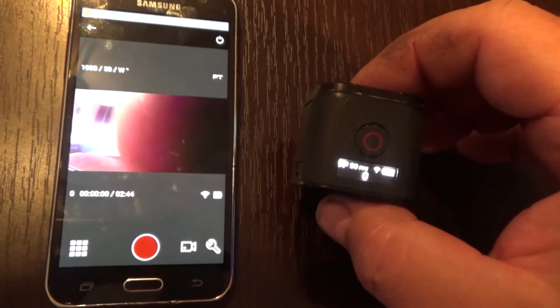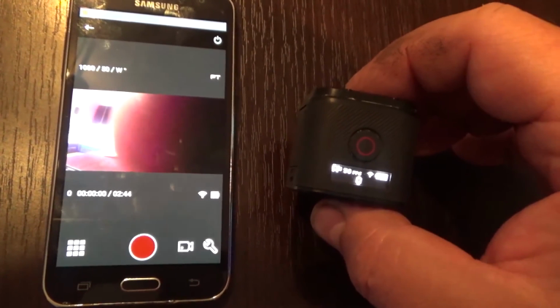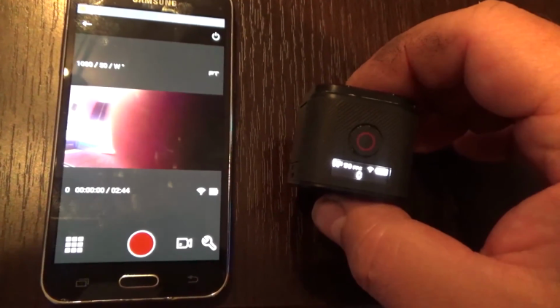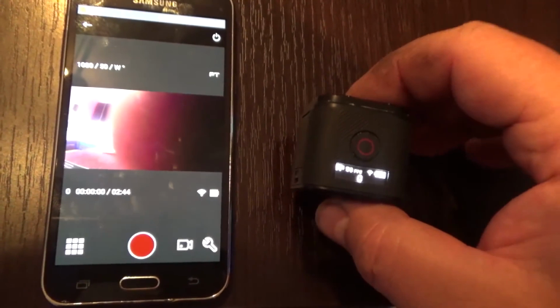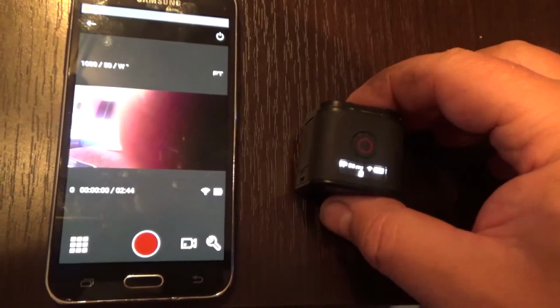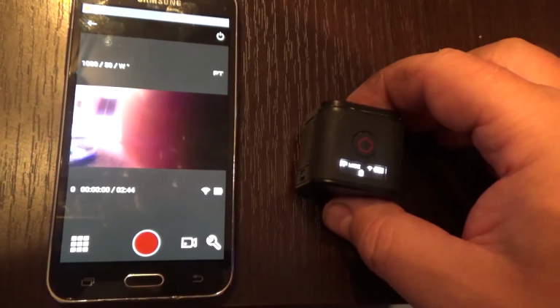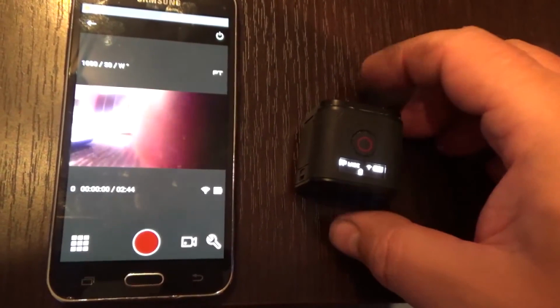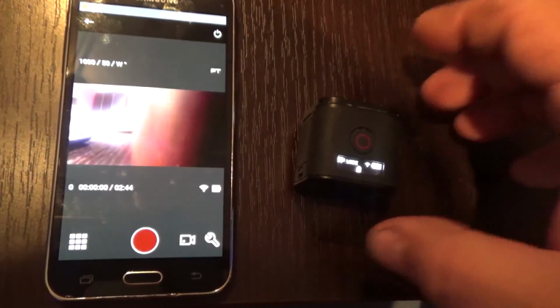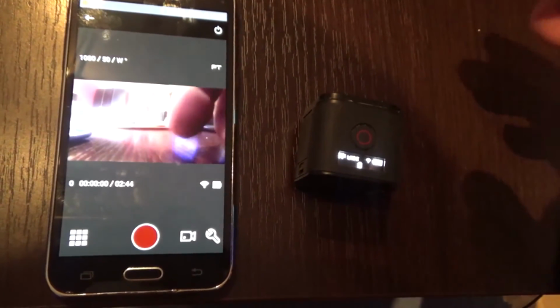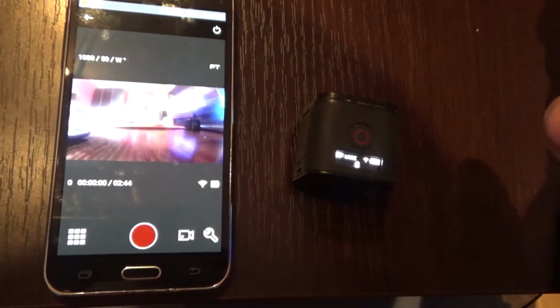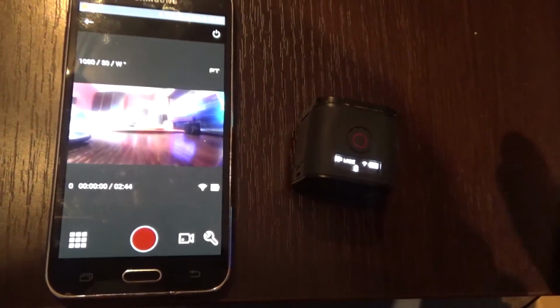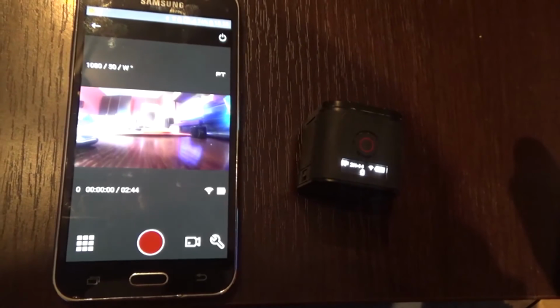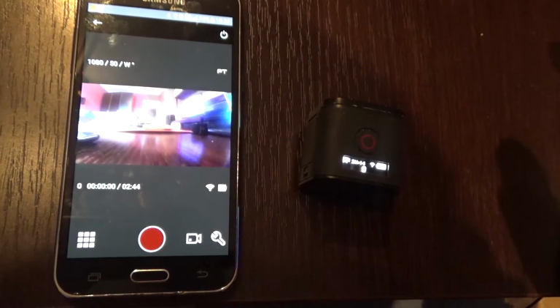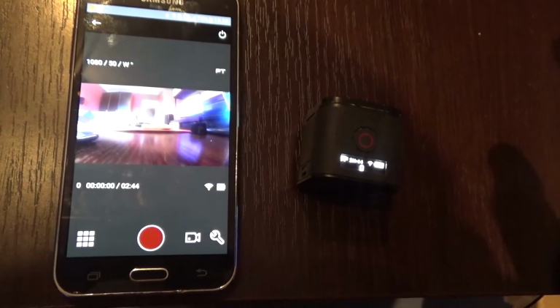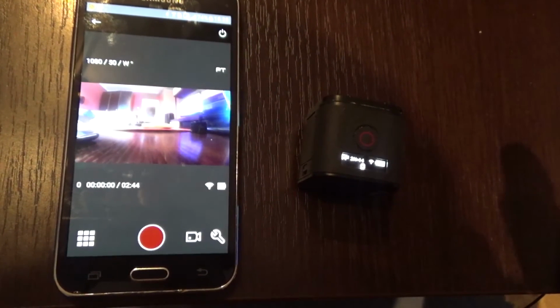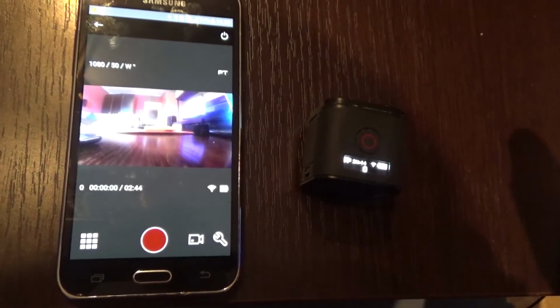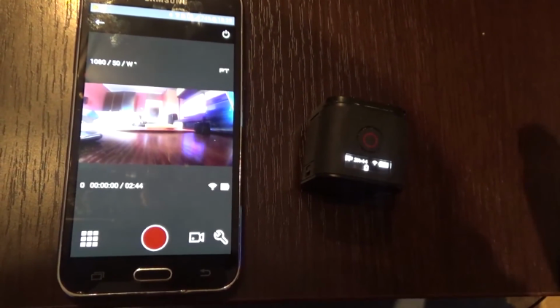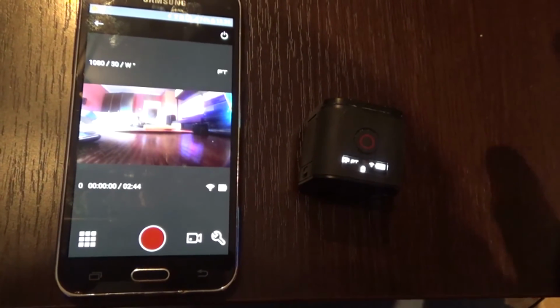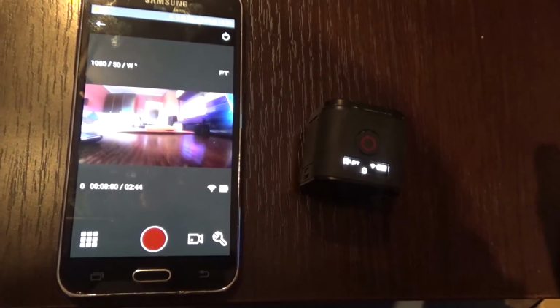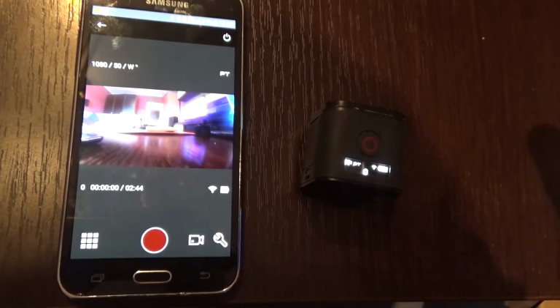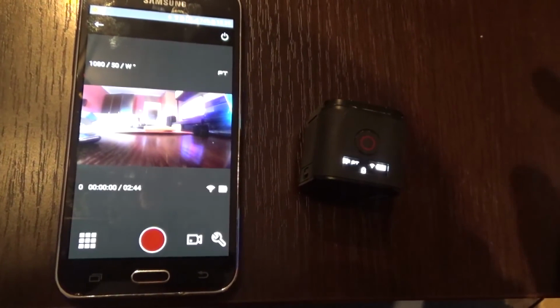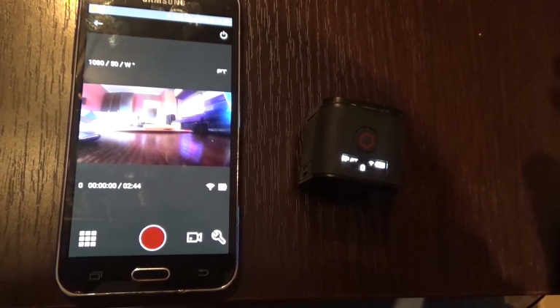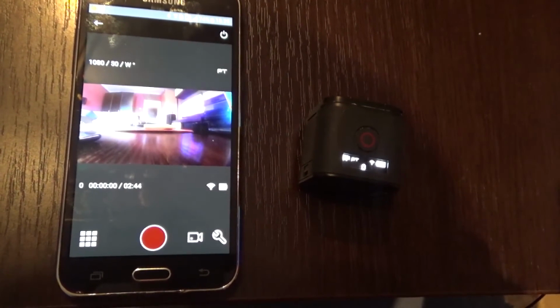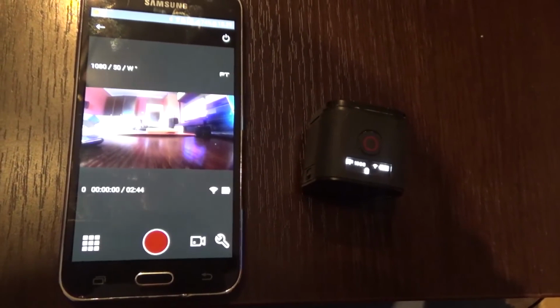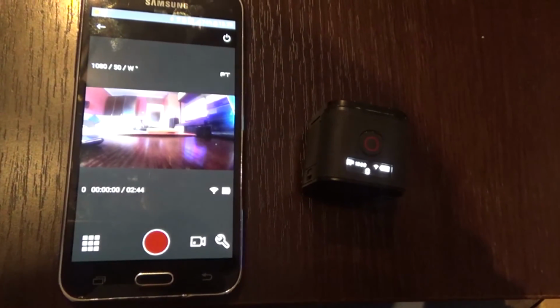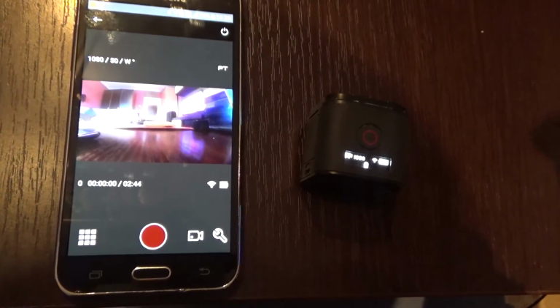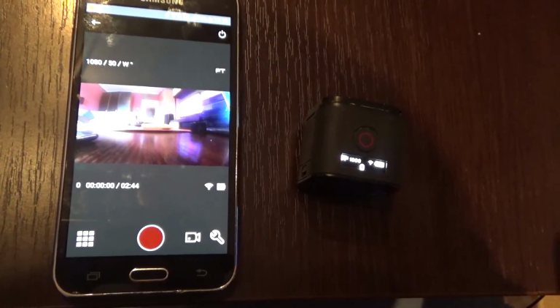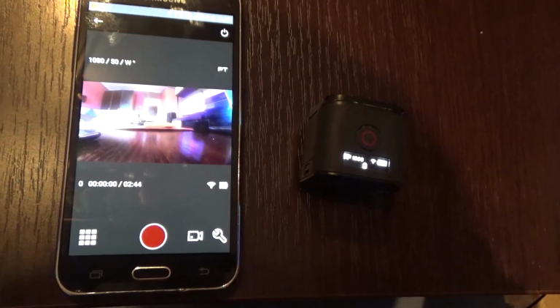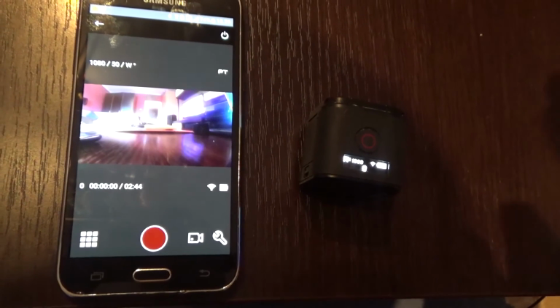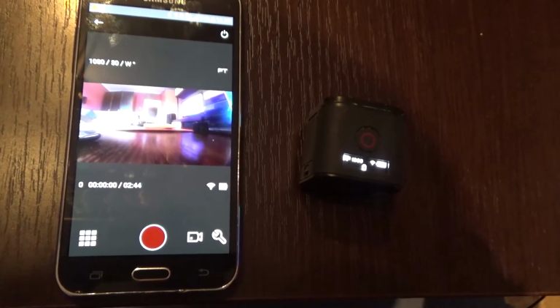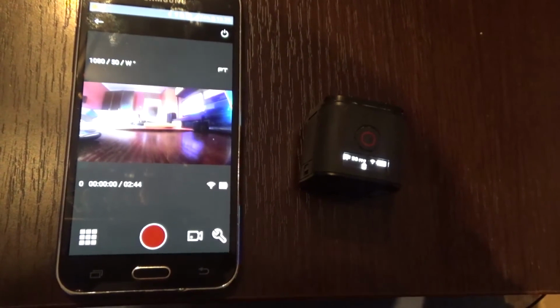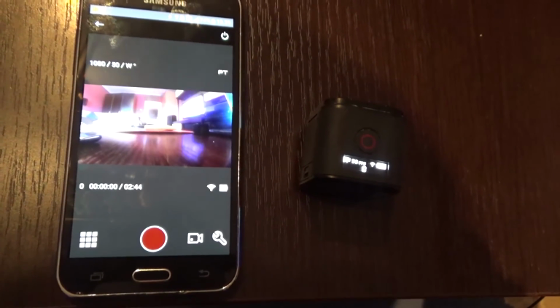And that's it! The same way you can connect your camera with your Android phone over a Wi-Fi connection.